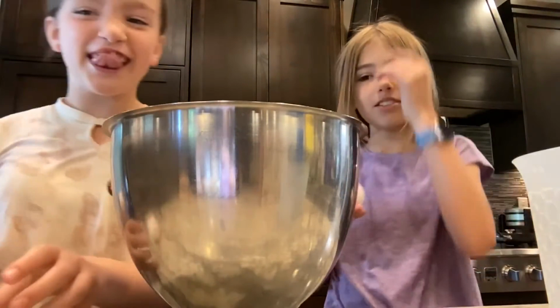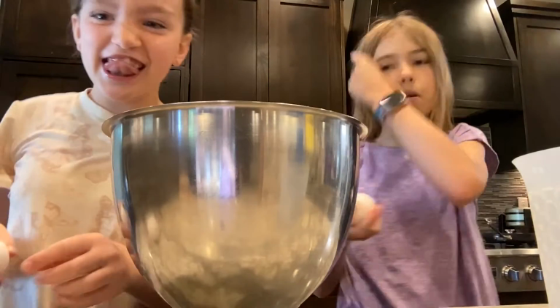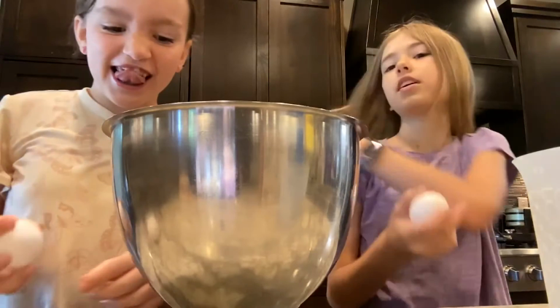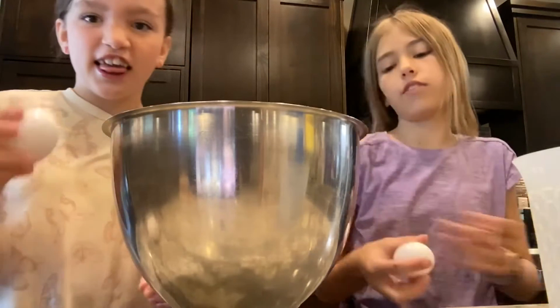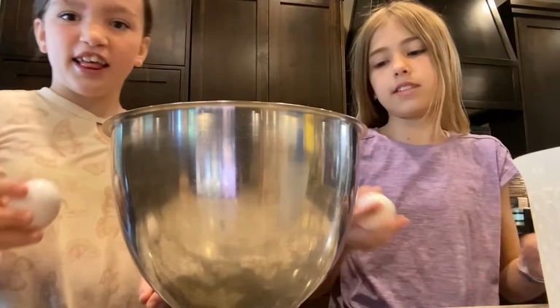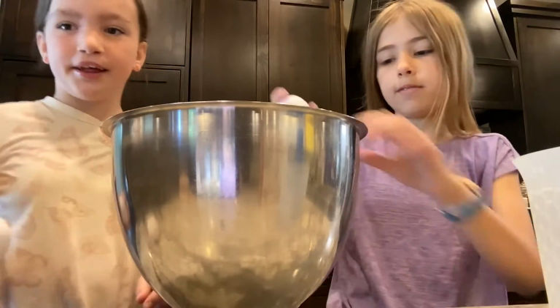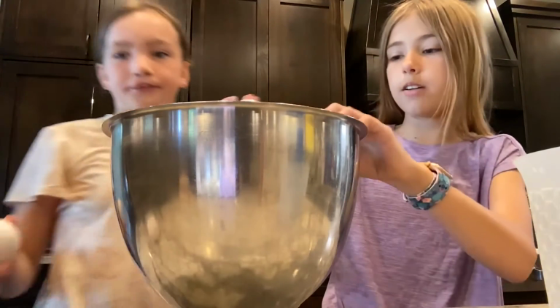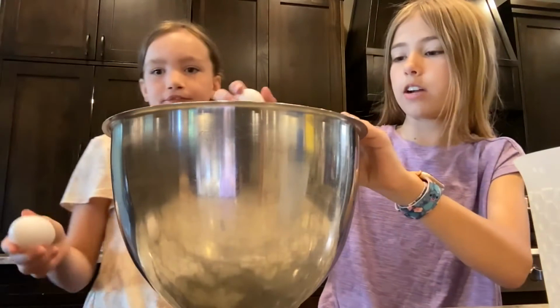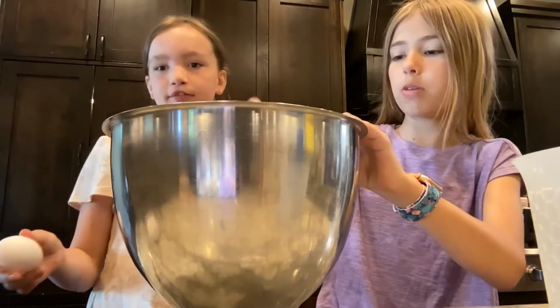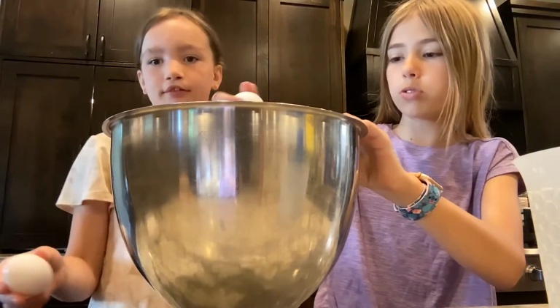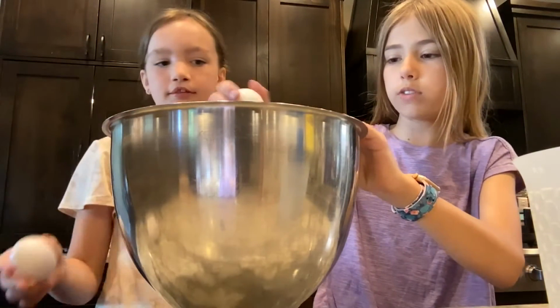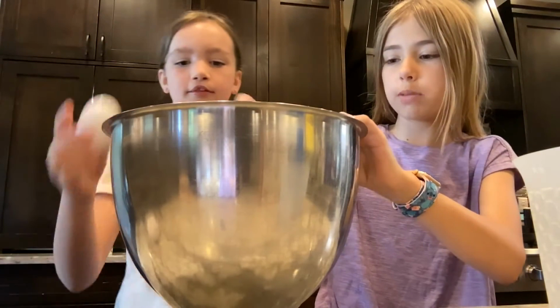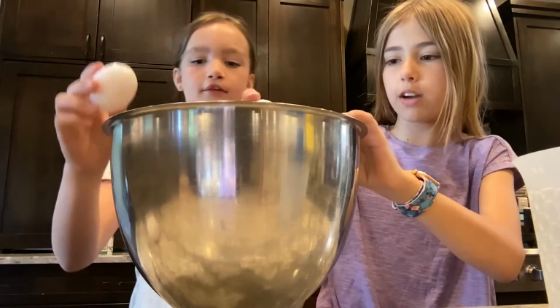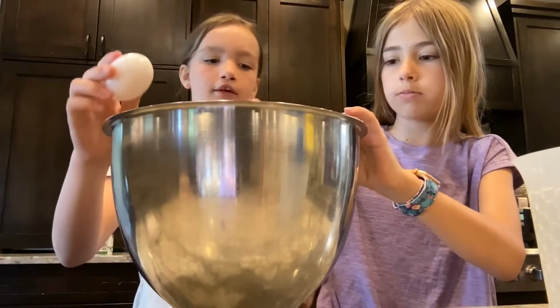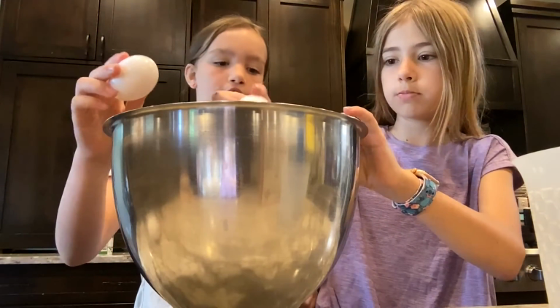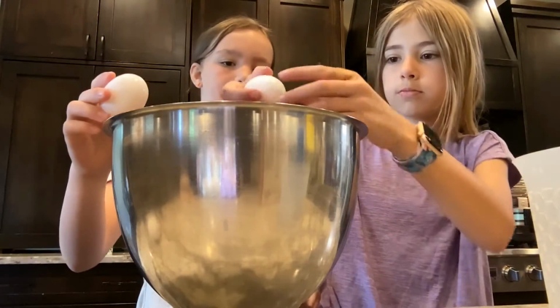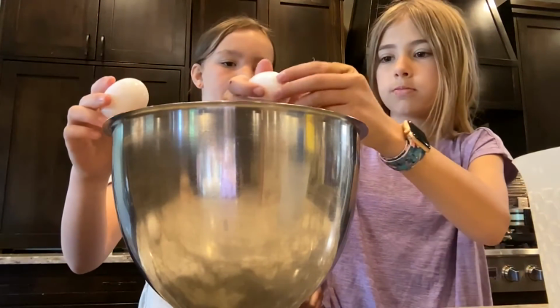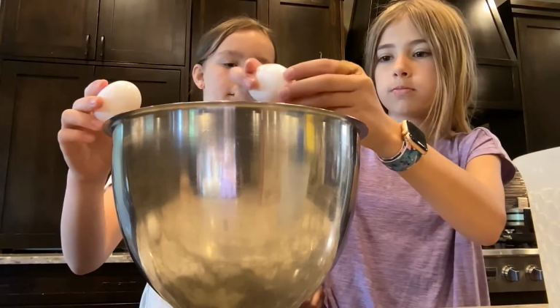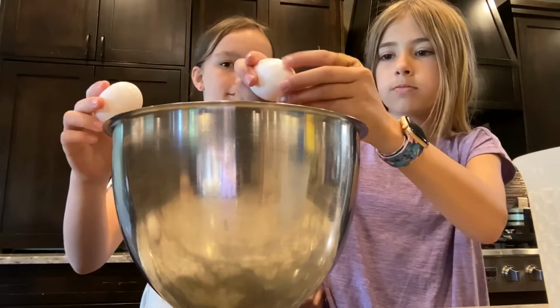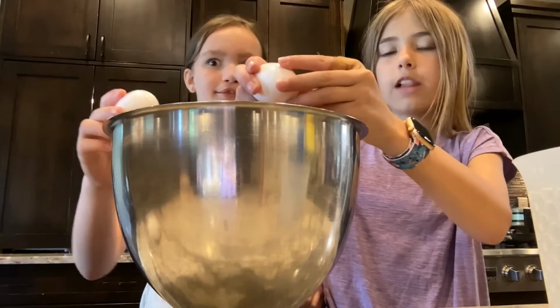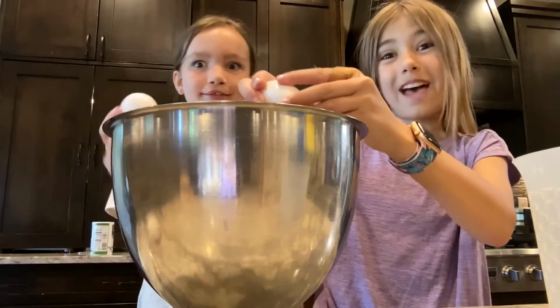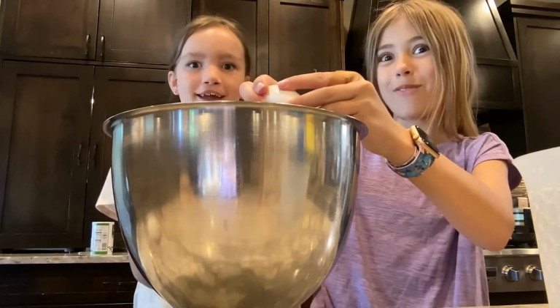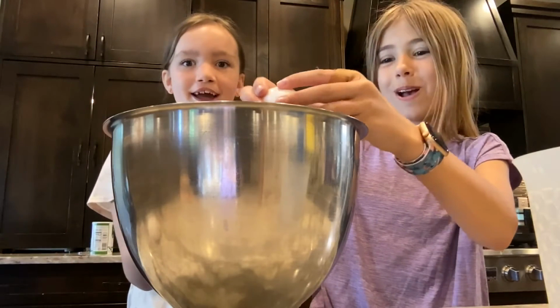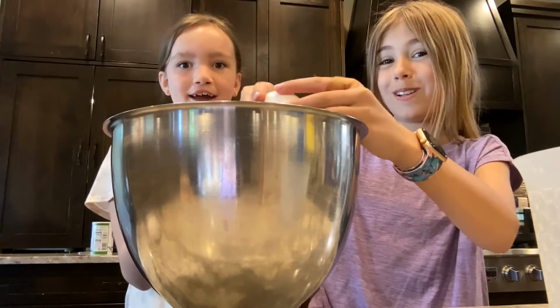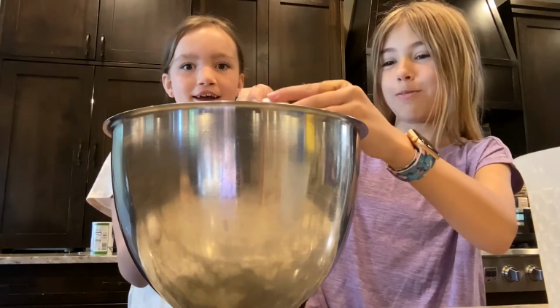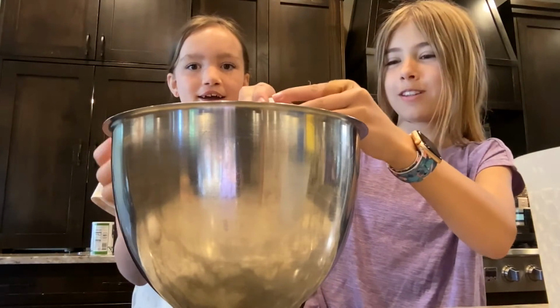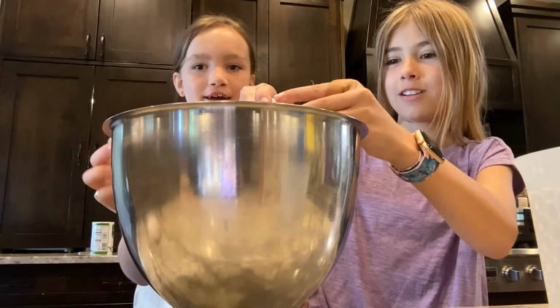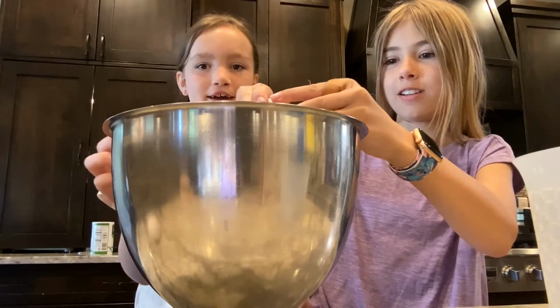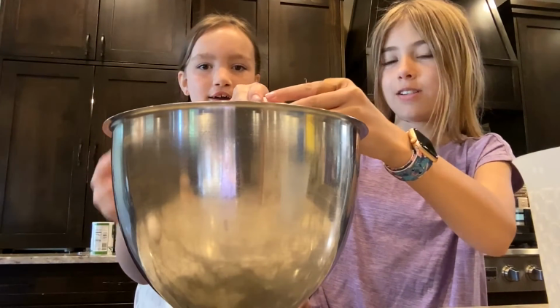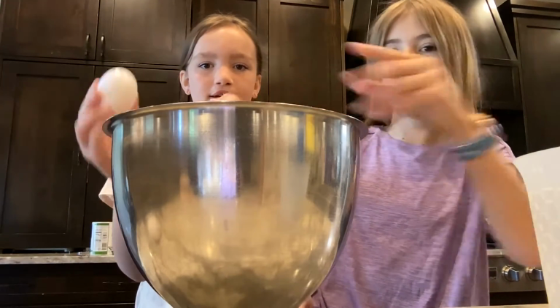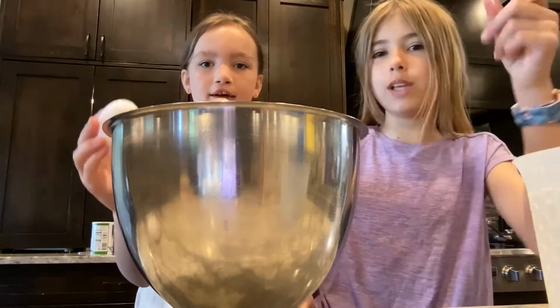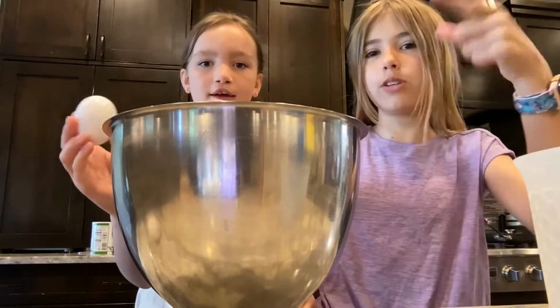Now you put in two eggs — I'll put in one egg. I want to scoot back so they can see your face, and crack it on the bowl so we don't have to clean up the counter. I learned that from — I always play the clip.